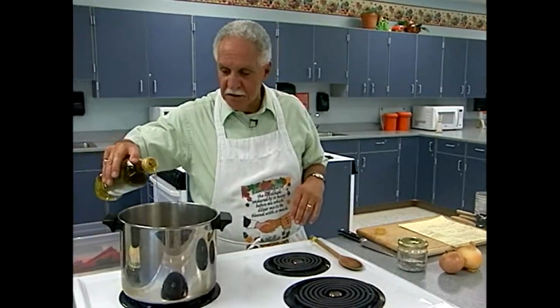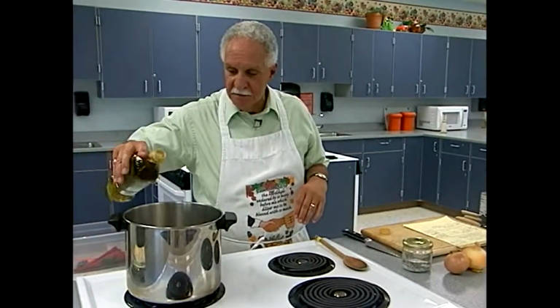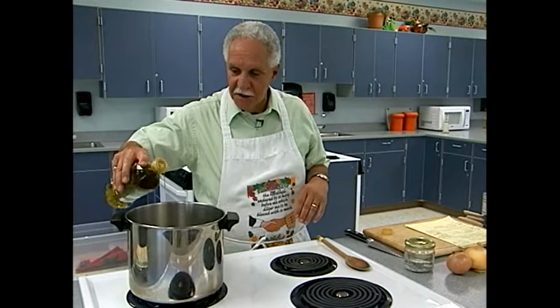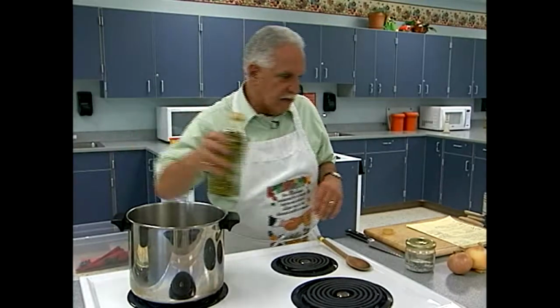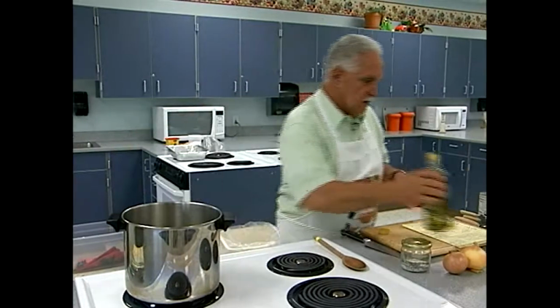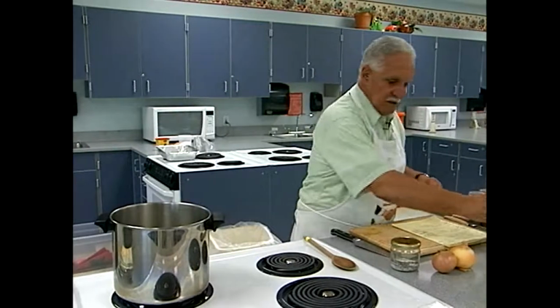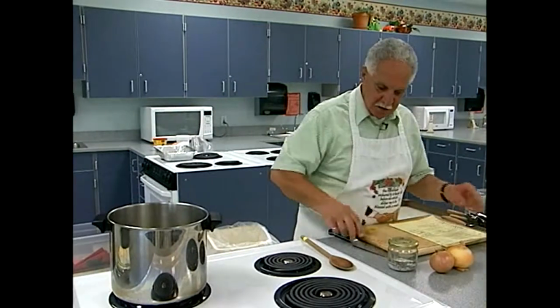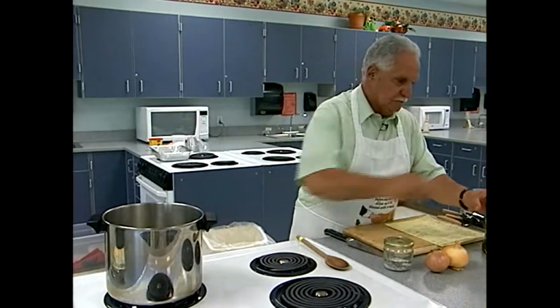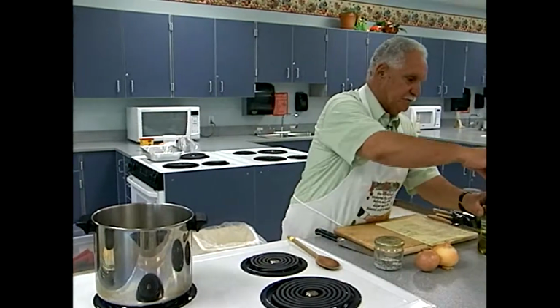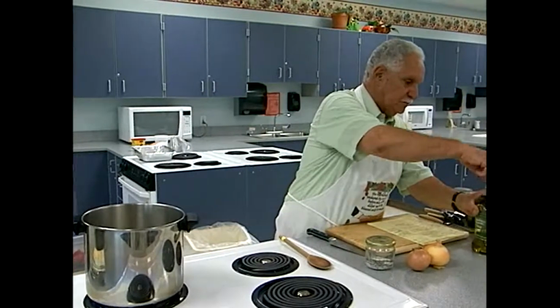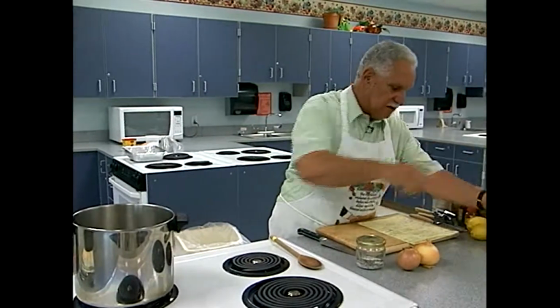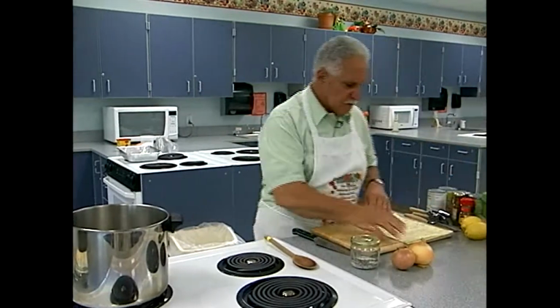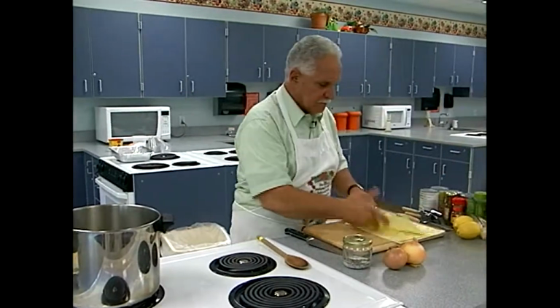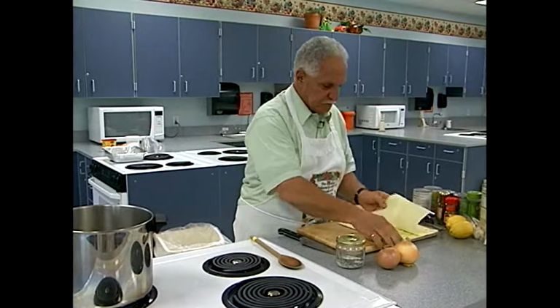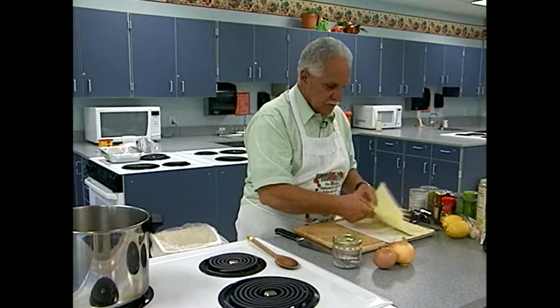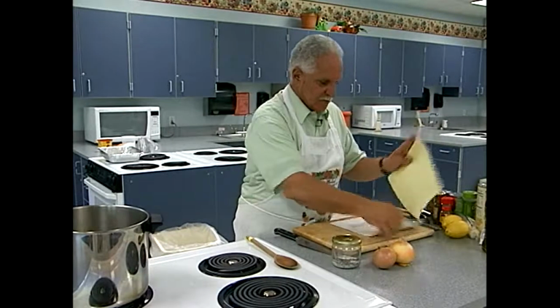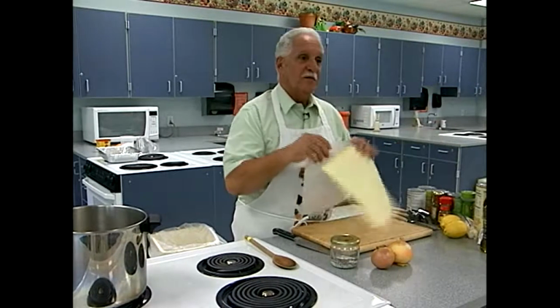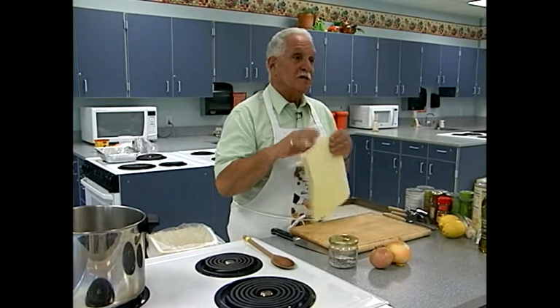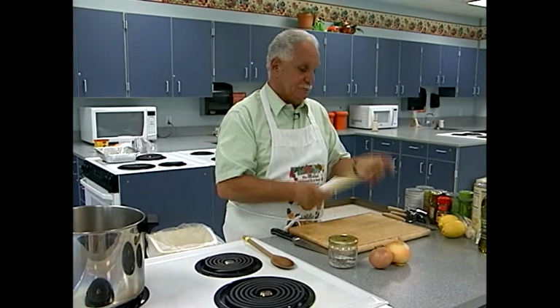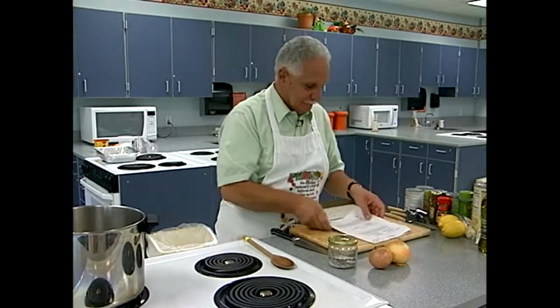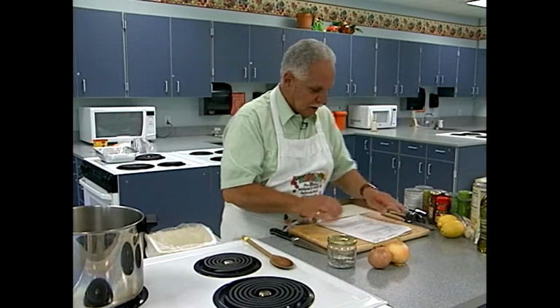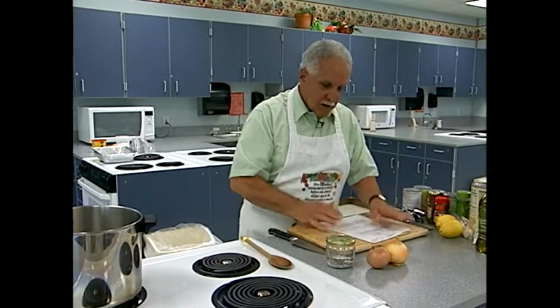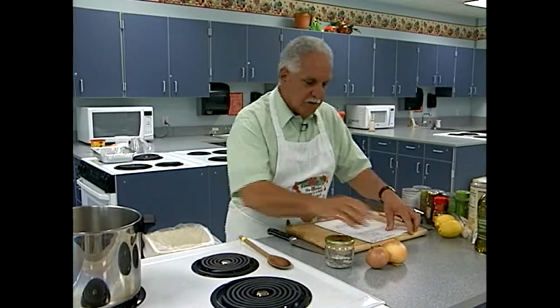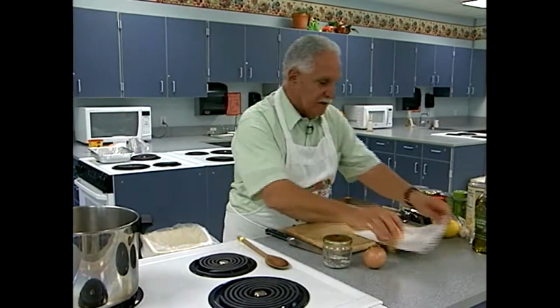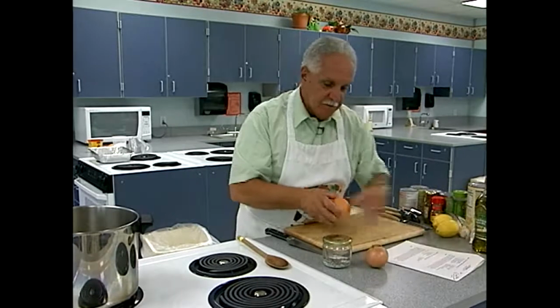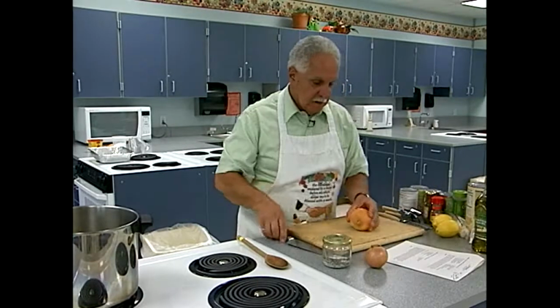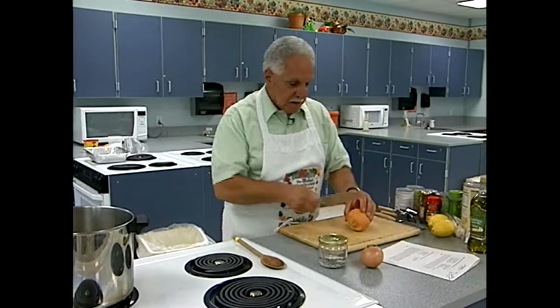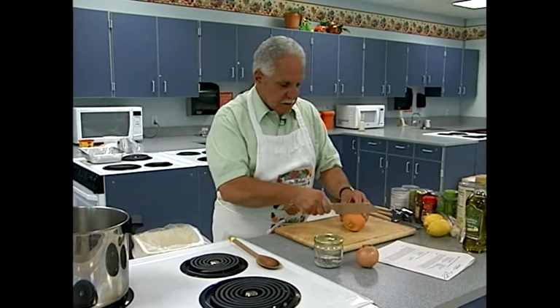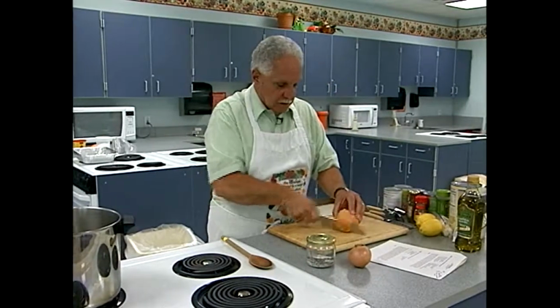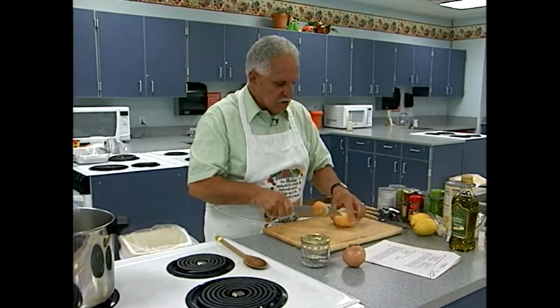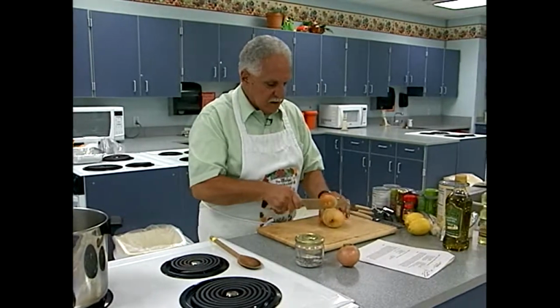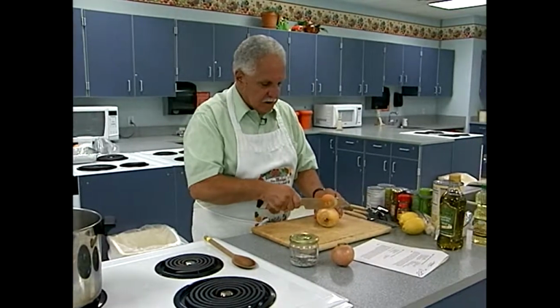I'm going to put in some olive oil just to coat the bottom of this soup pot — not a whole lot, just to get it going. Let that heat up a little bit. And now I'm going to cut up some onion. This is just a regular yellow onion.